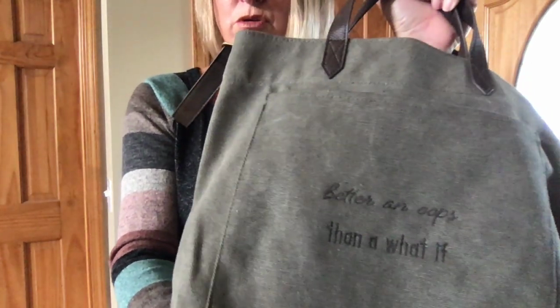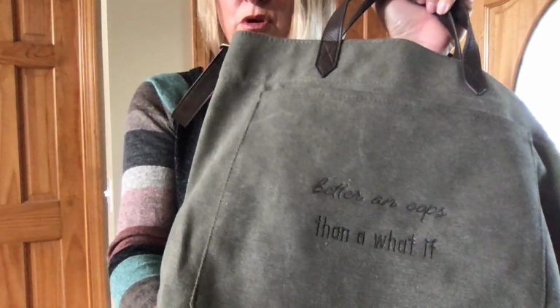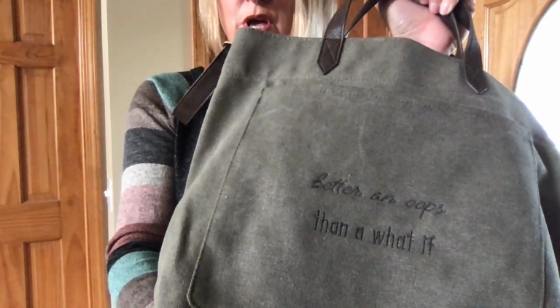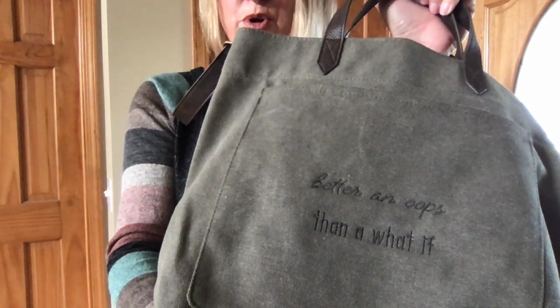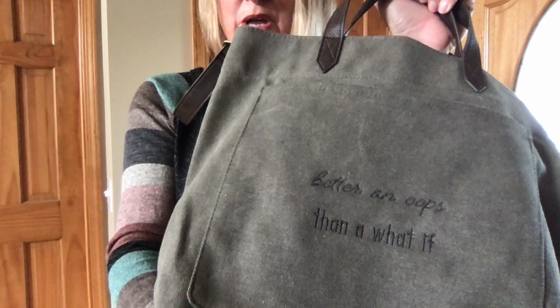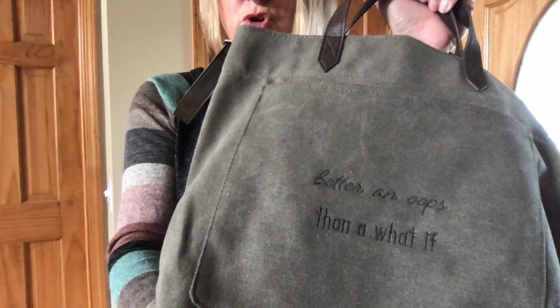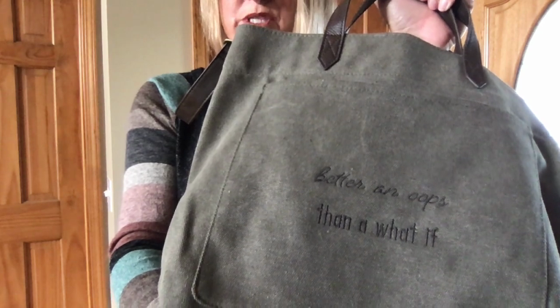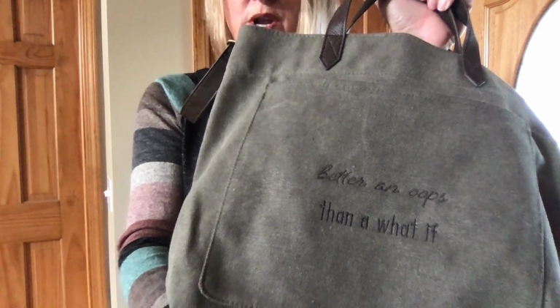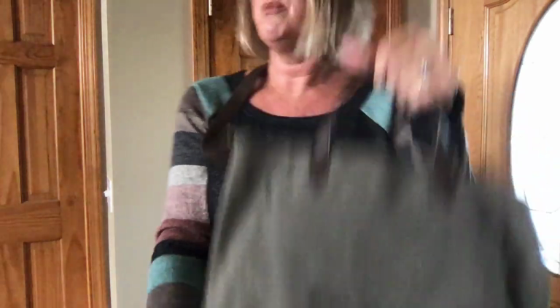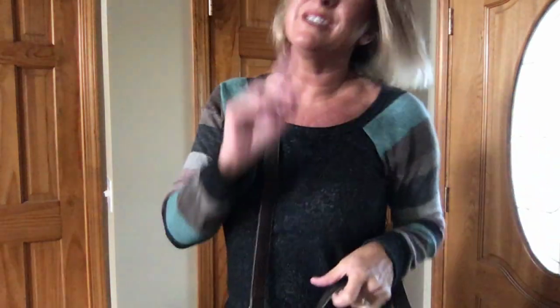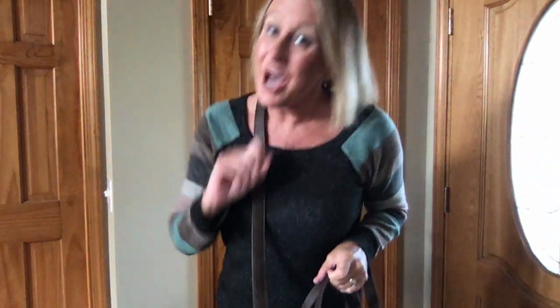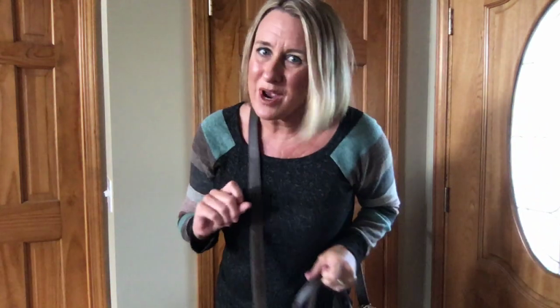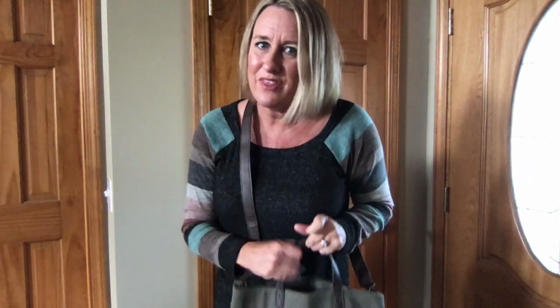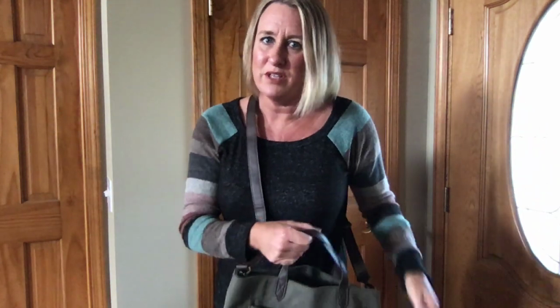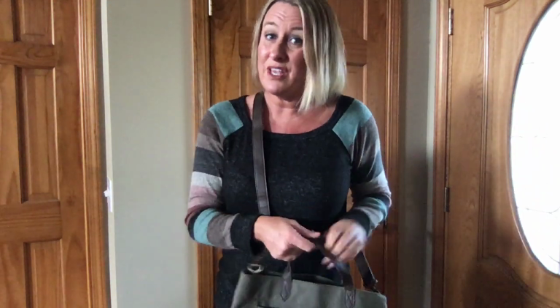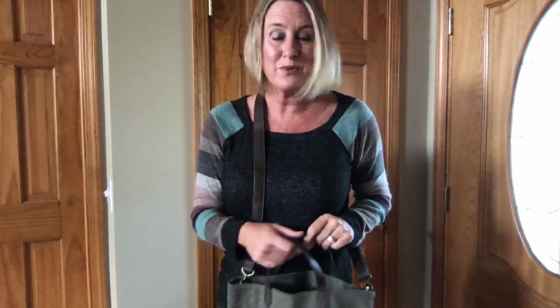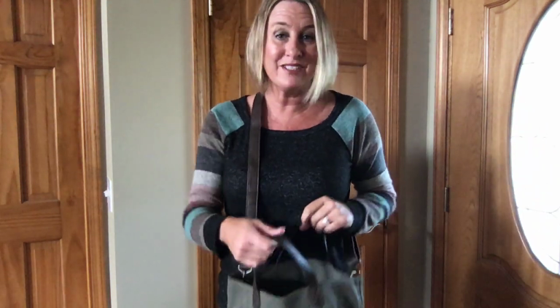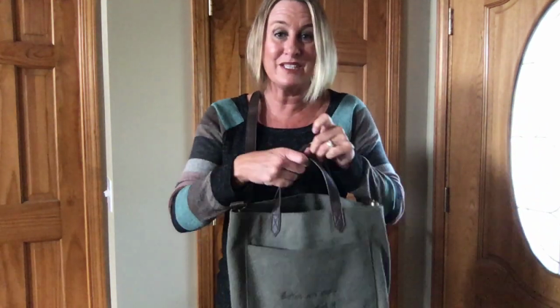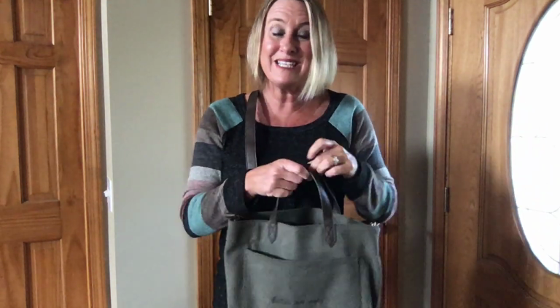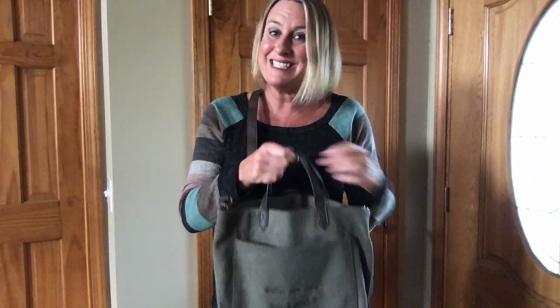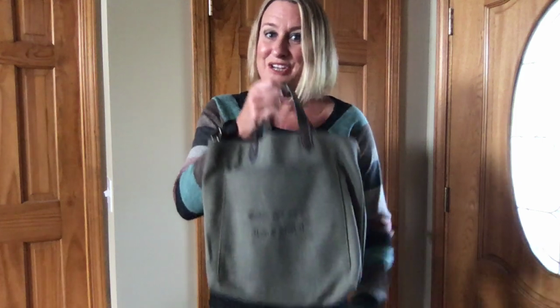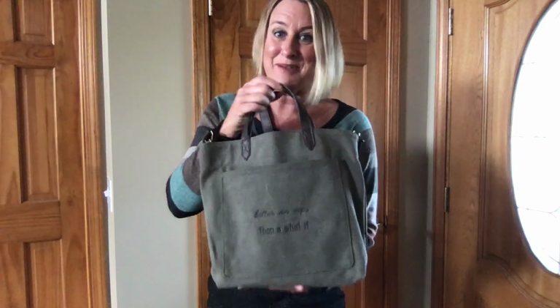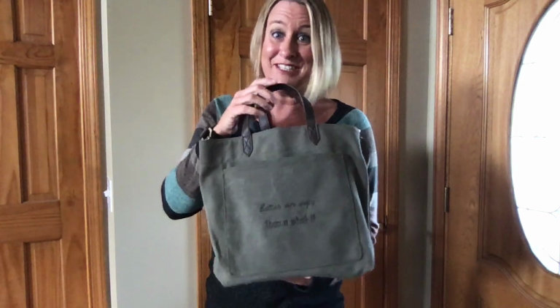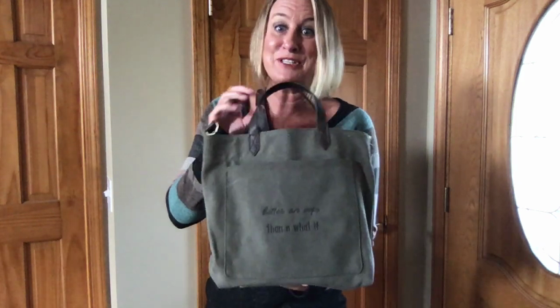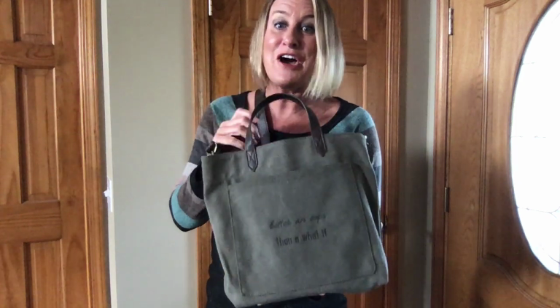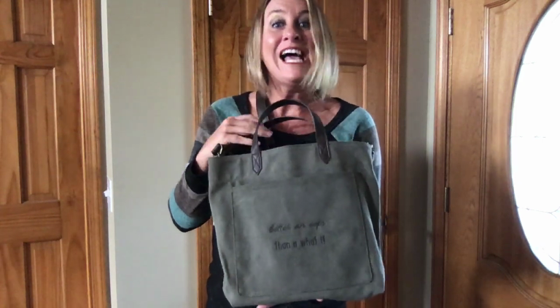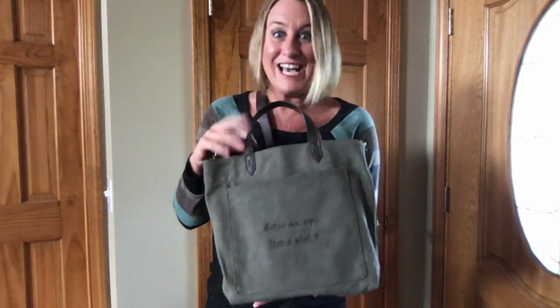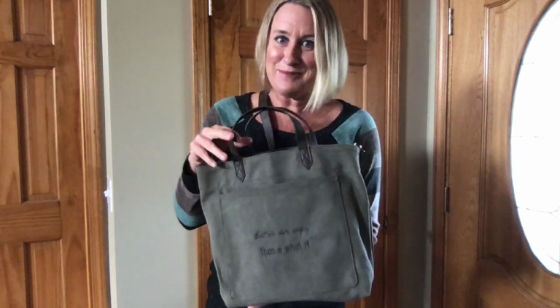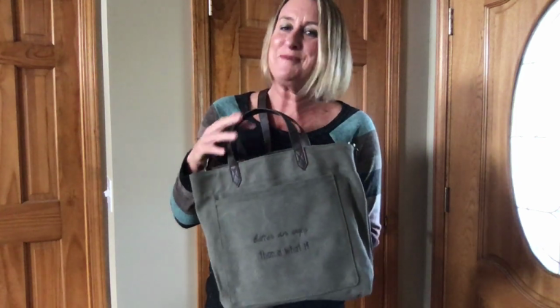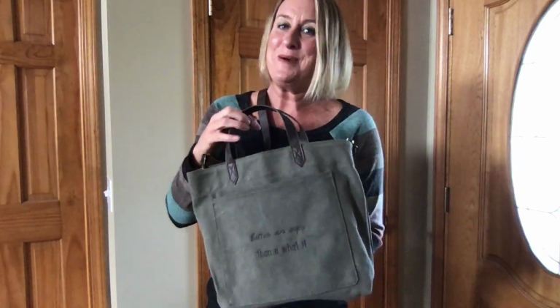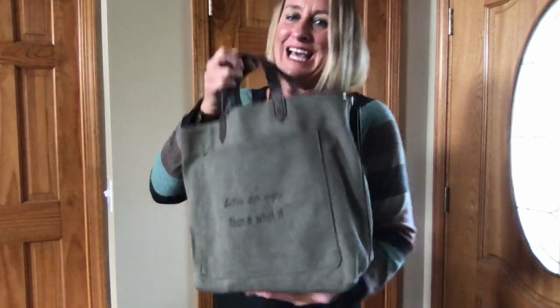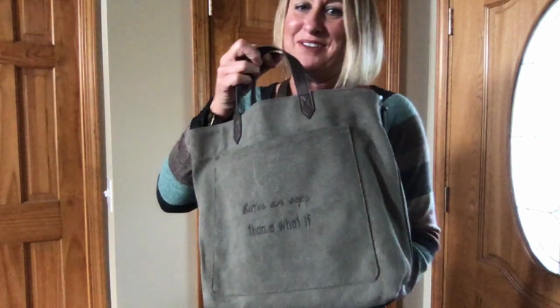I put 'better an oops than a what if' because I will try anything once. That's why I started this business, and 10 years later I'm still going strong and I get to work from home — I love it.